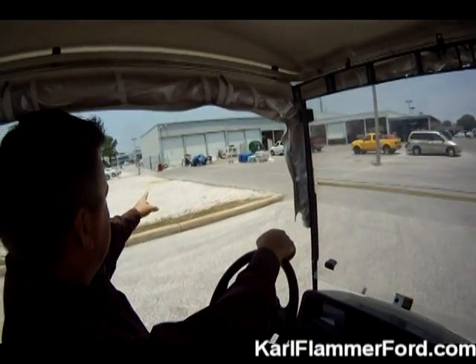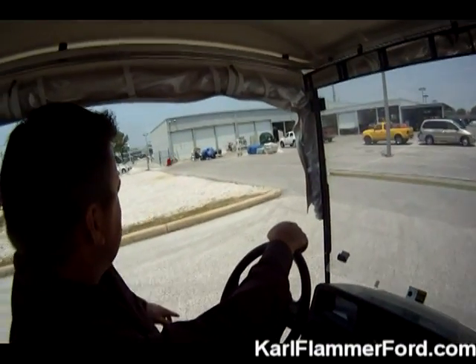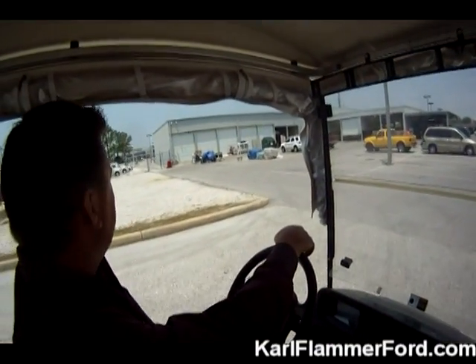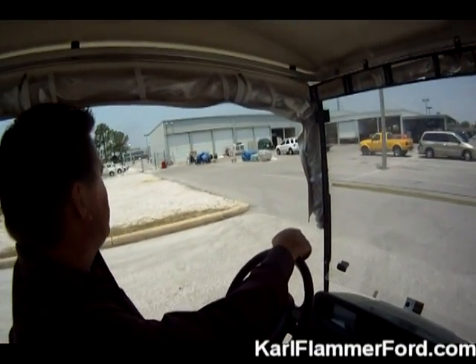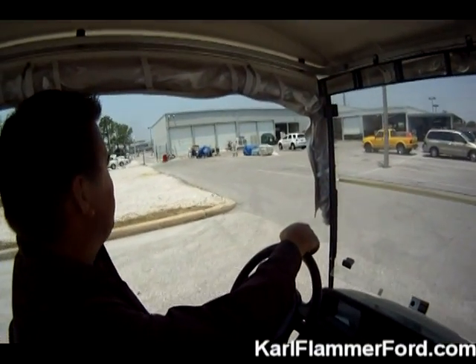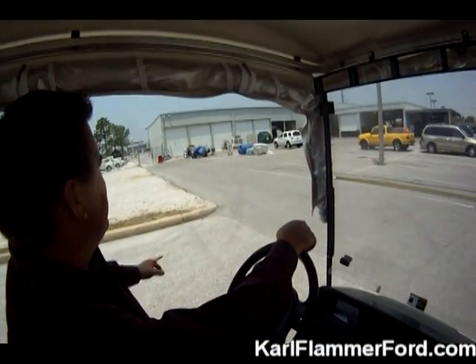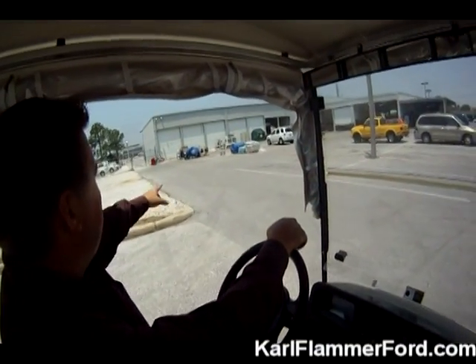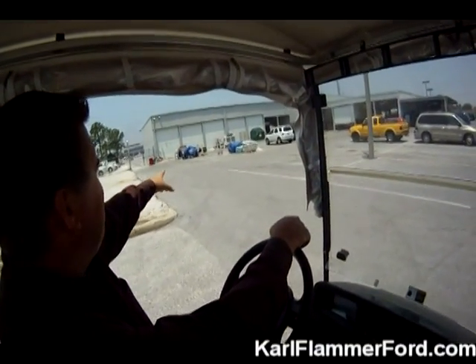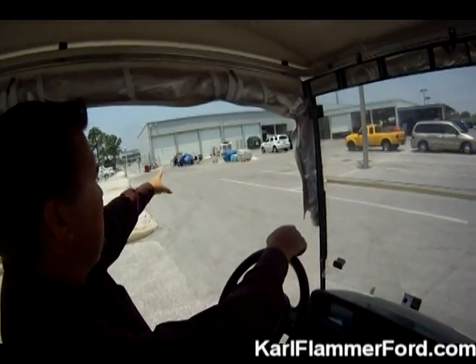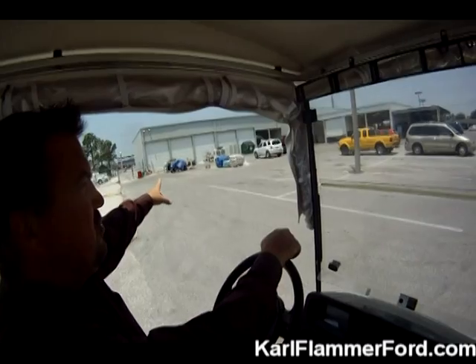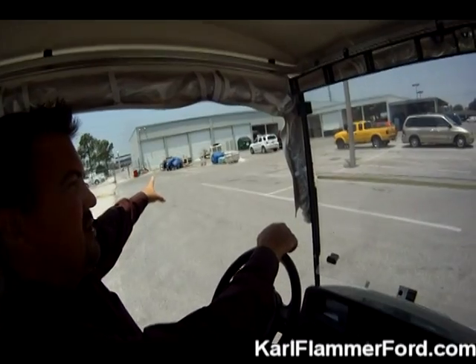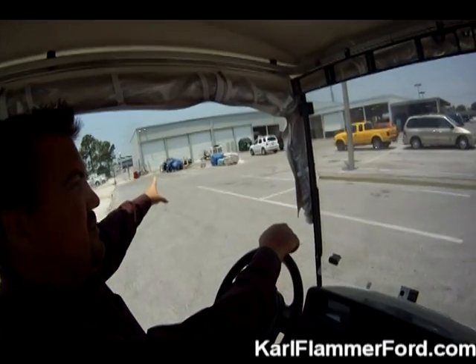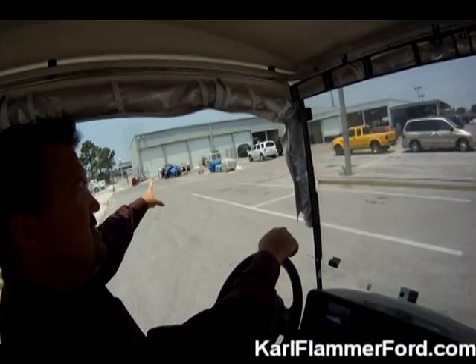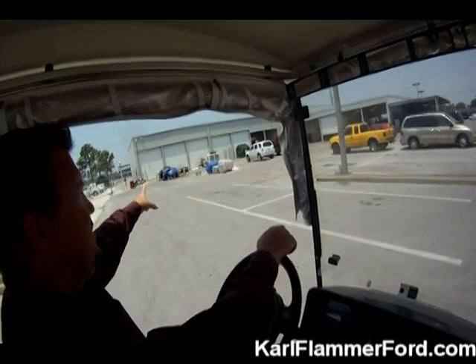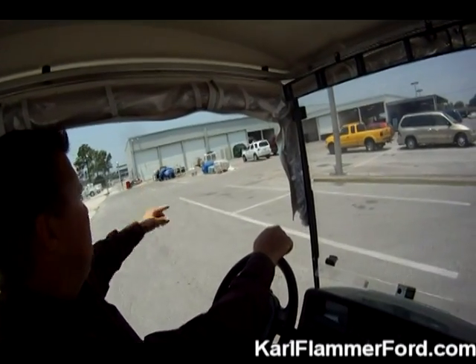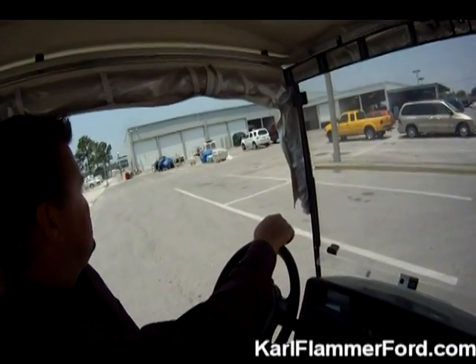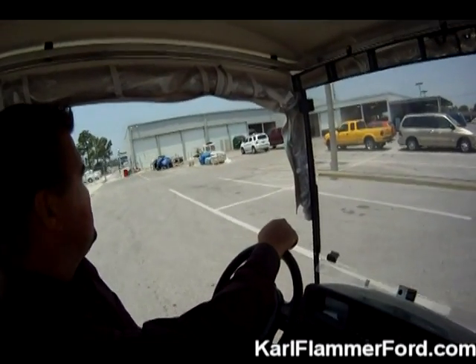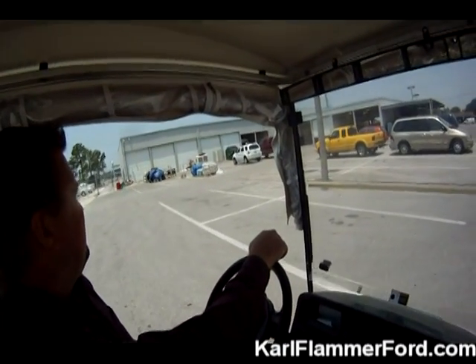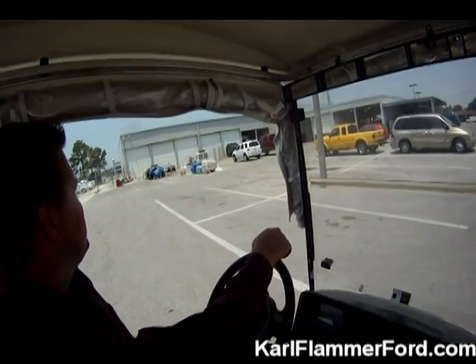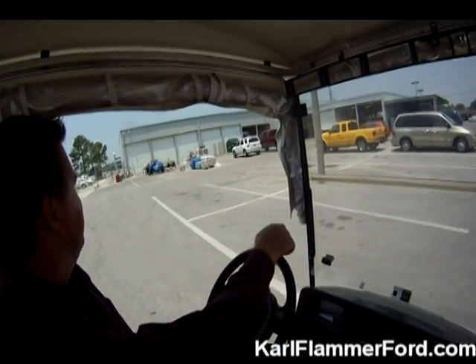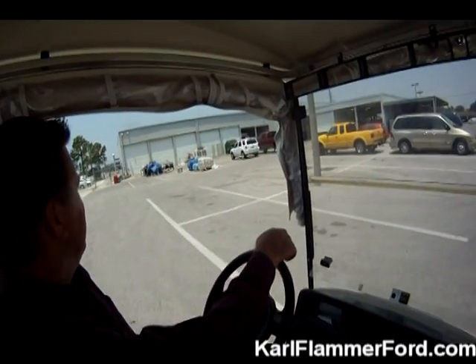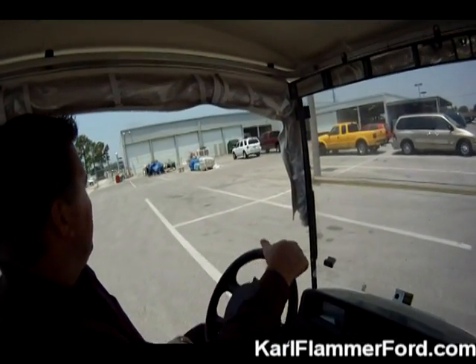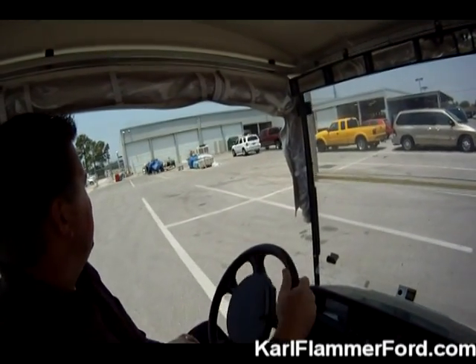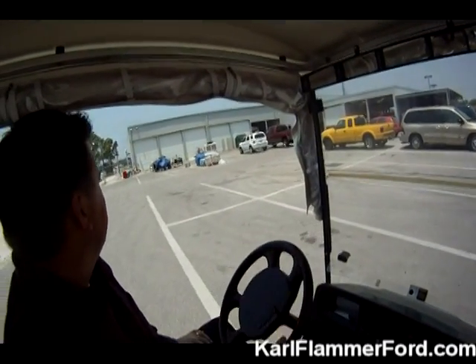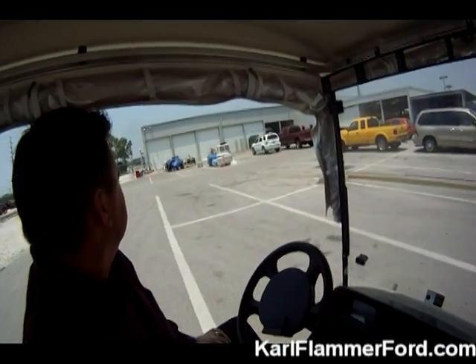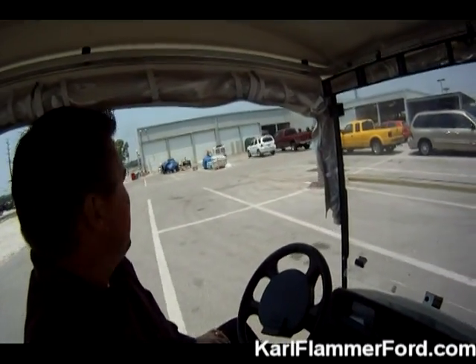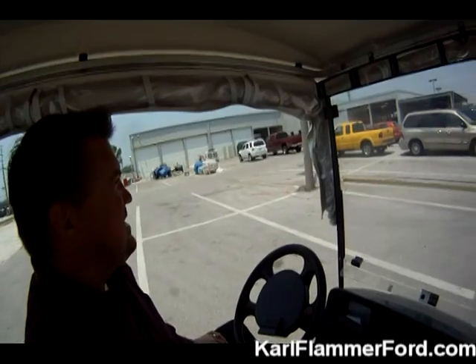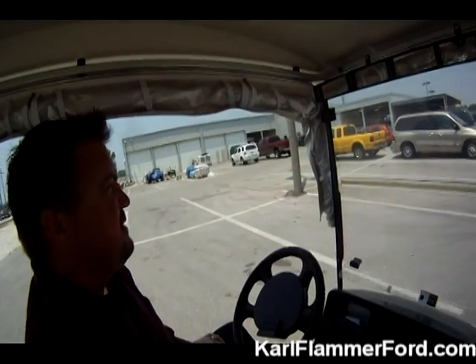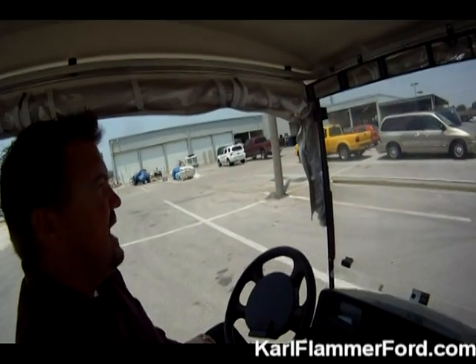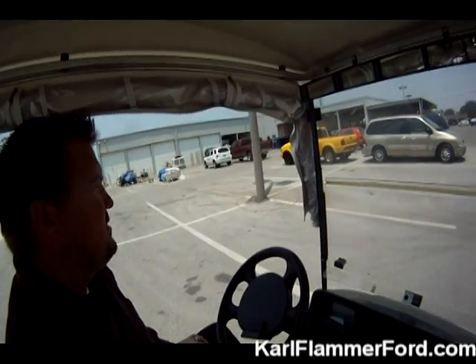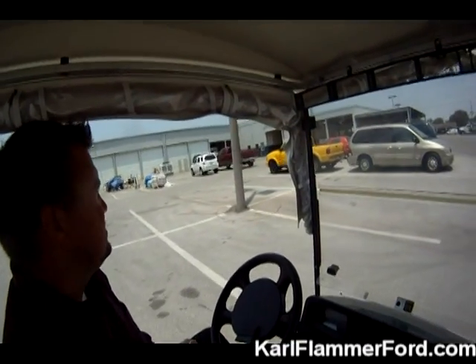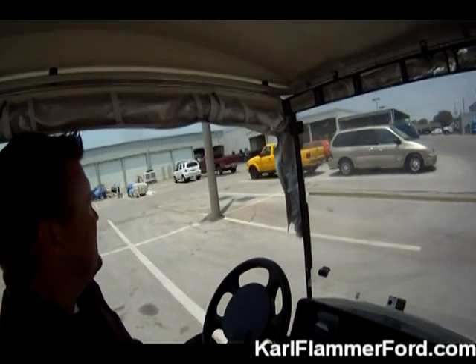This is our under-construction project — the beginnings of our new resurfacing project on our service bay floors, that being the back side of the south service wing.